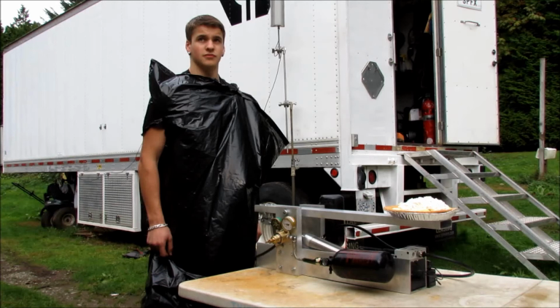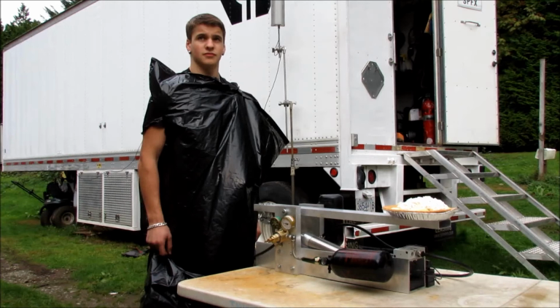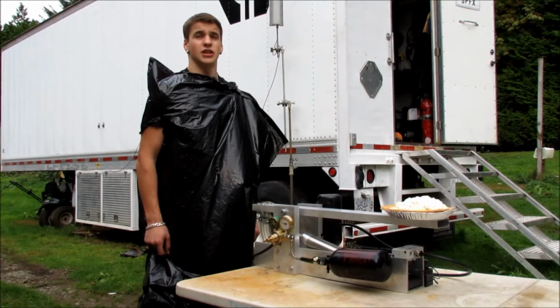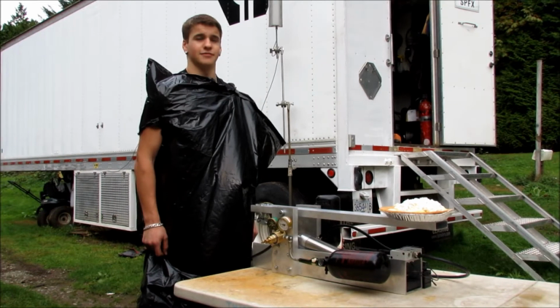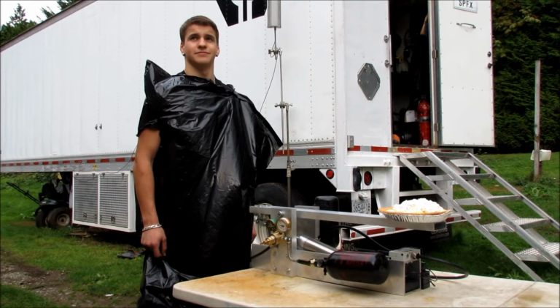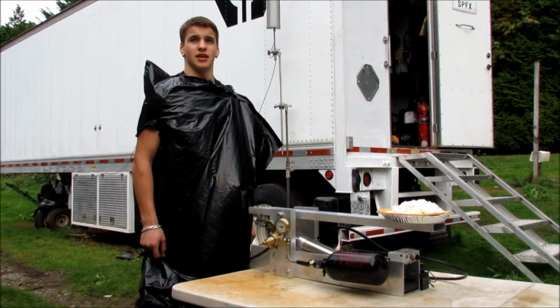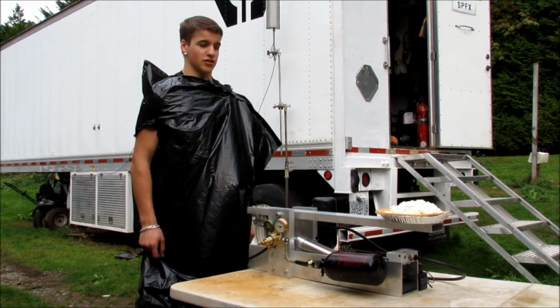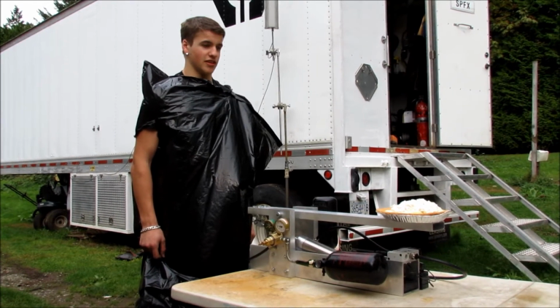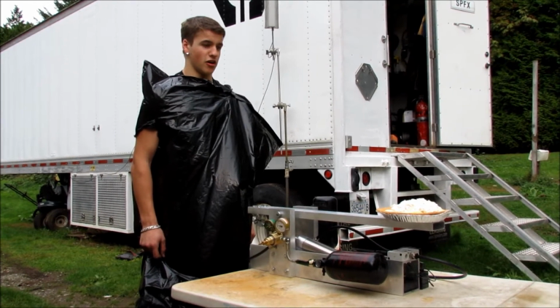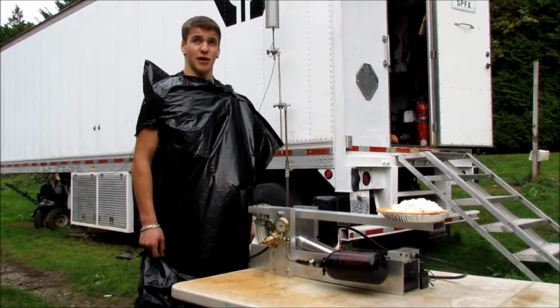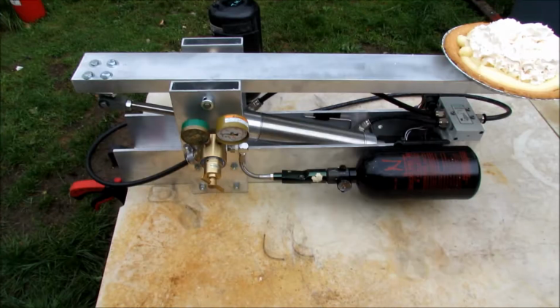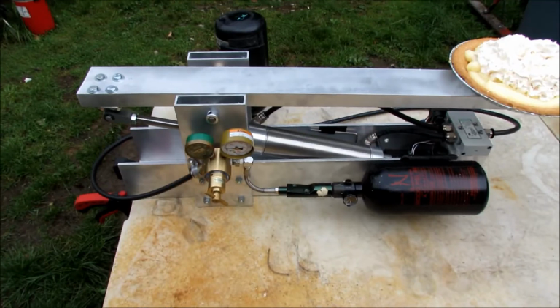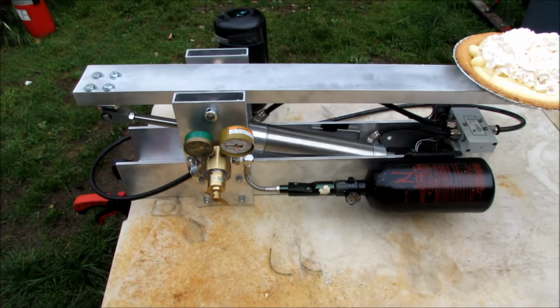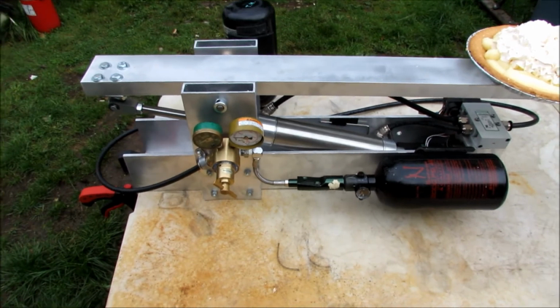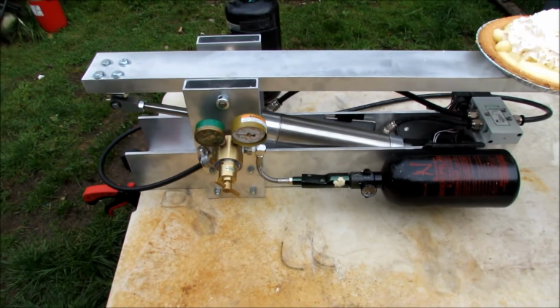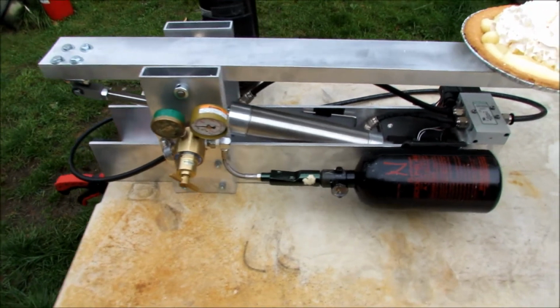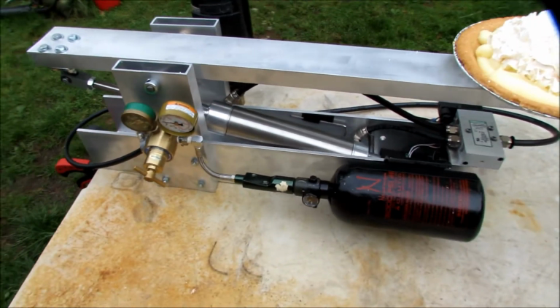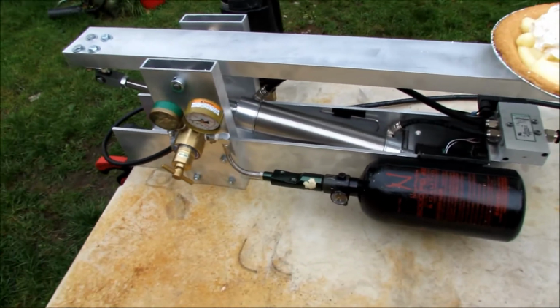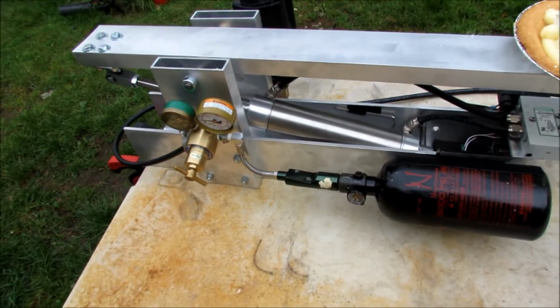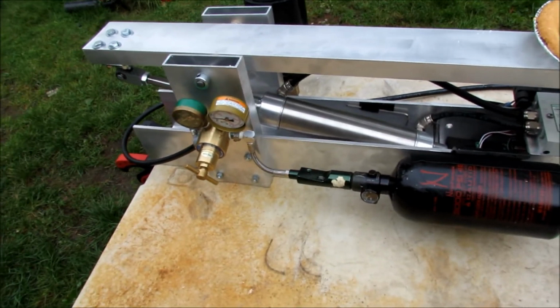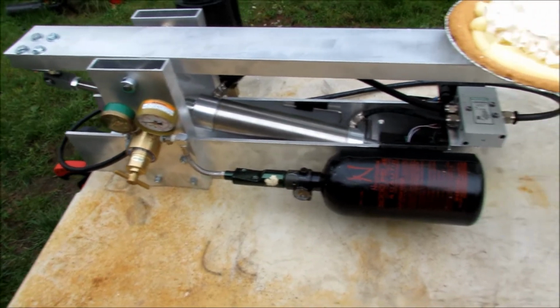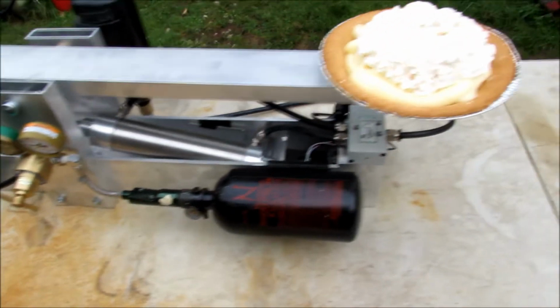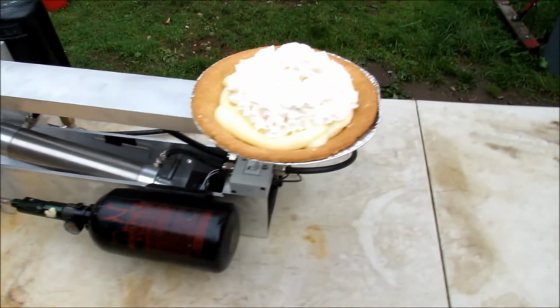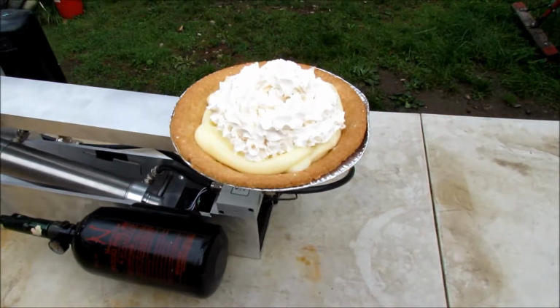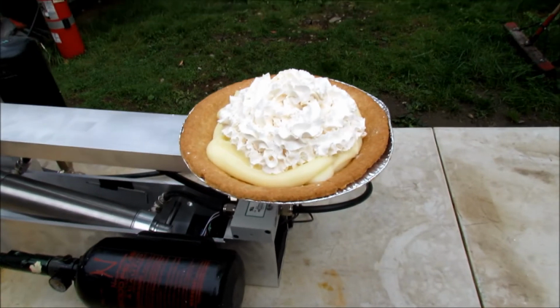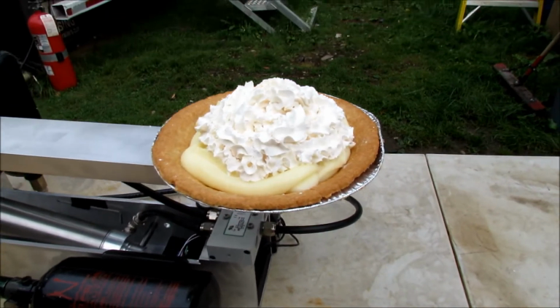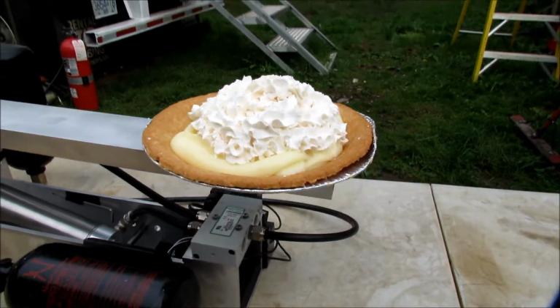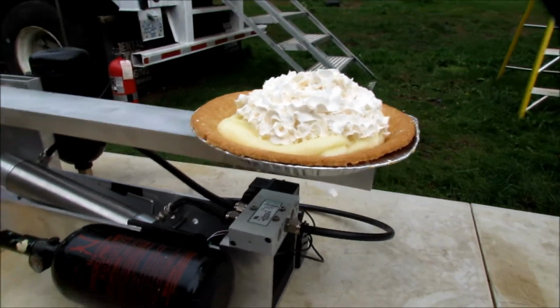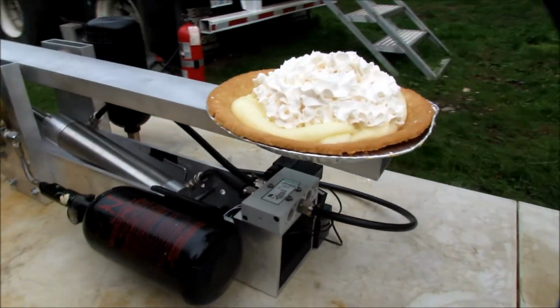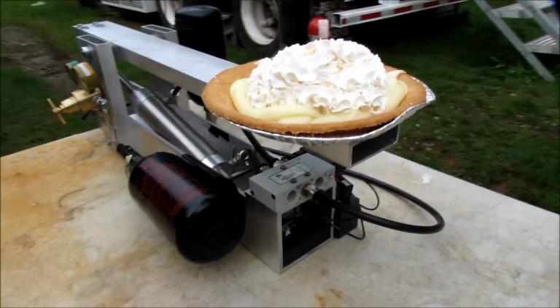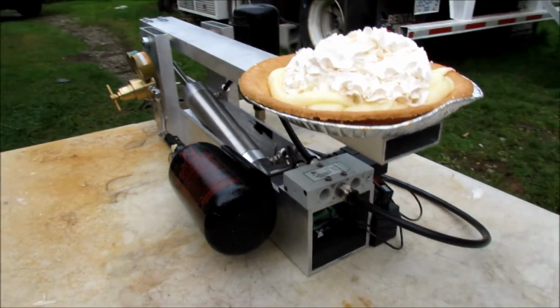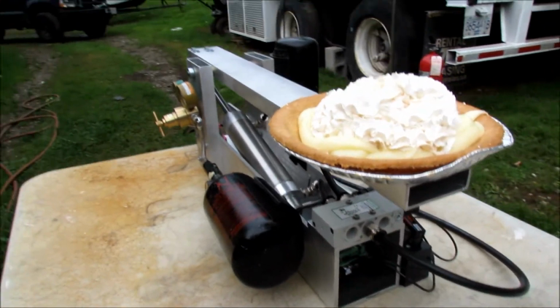Hey, Mill. Yeah. What do we got going on? This would be the coffin pie throw. So here's a look at the rig. It's a remote control. And here's the pie that we're trying to throw.